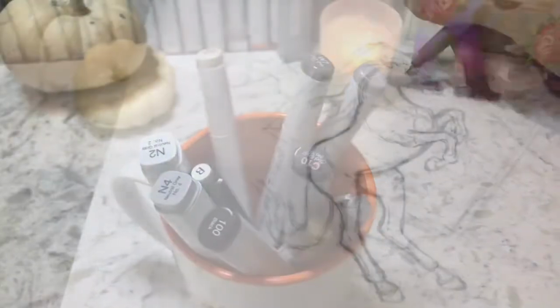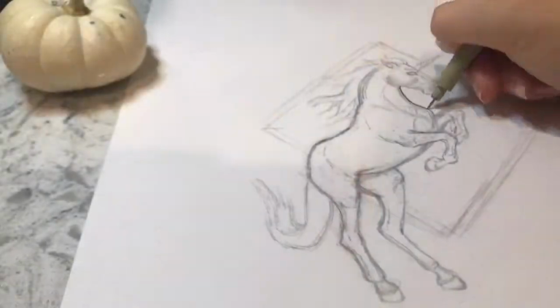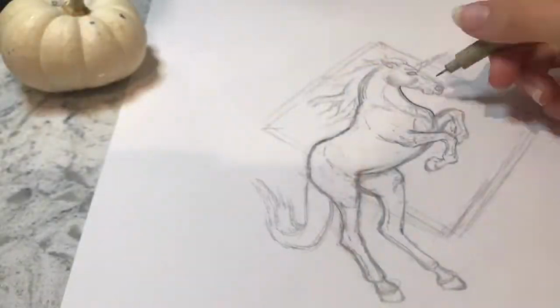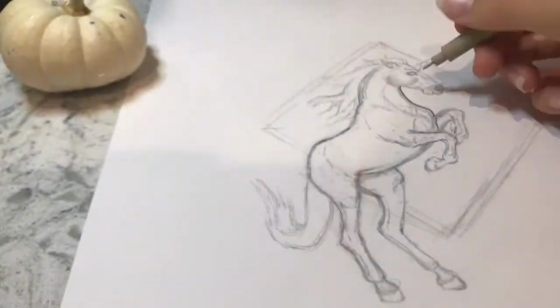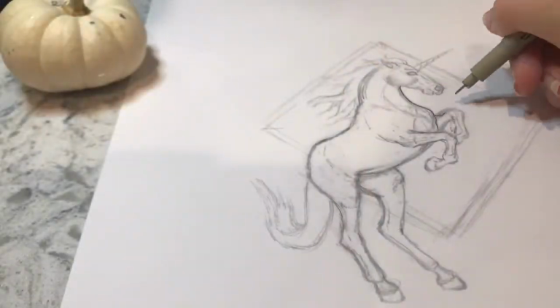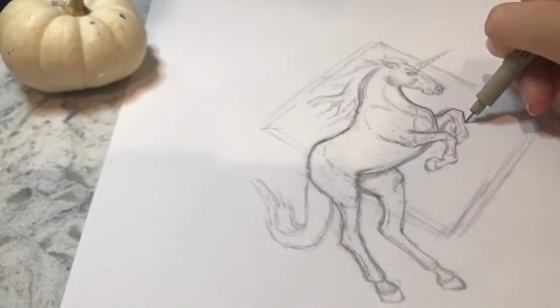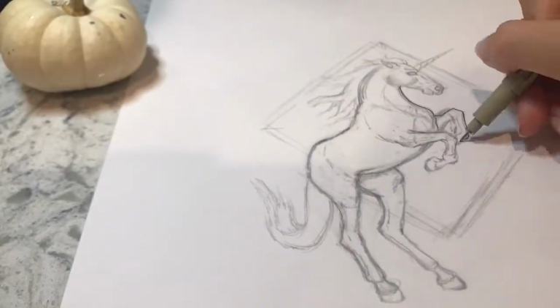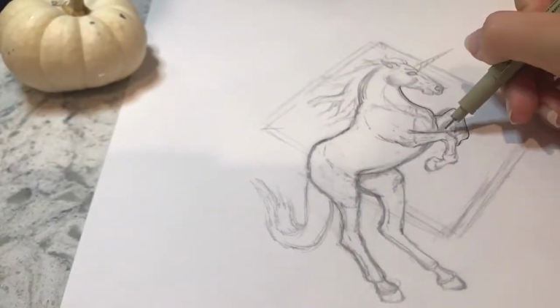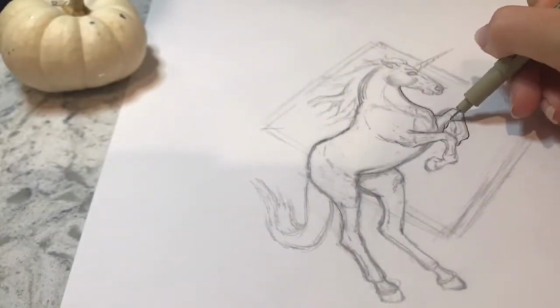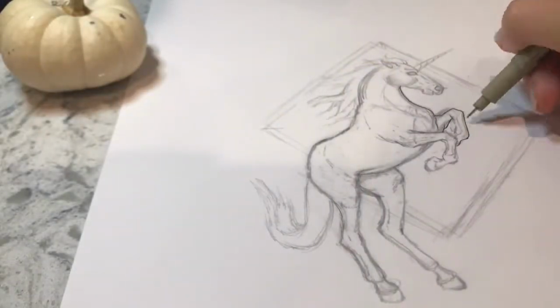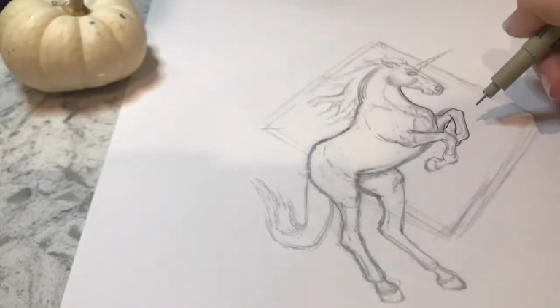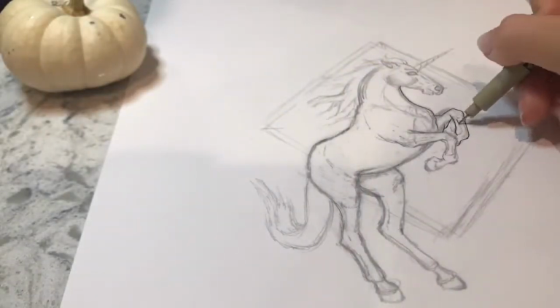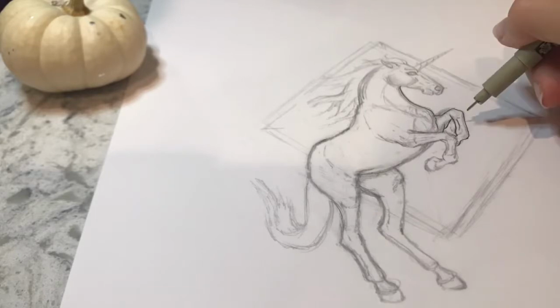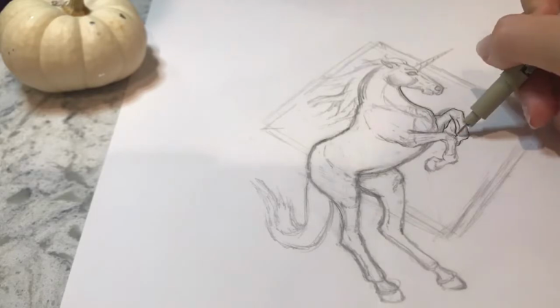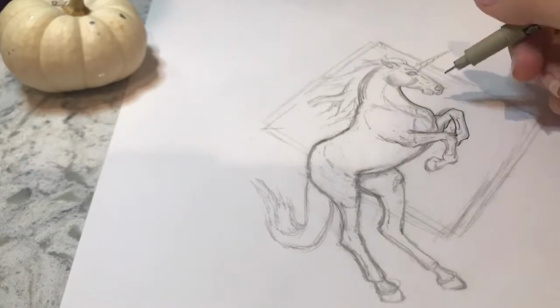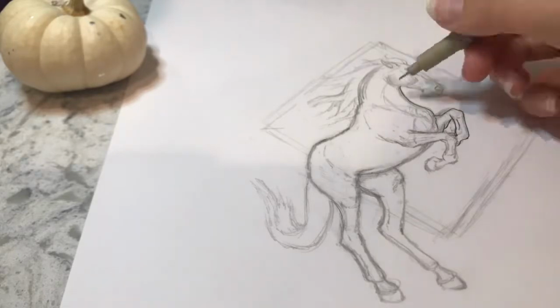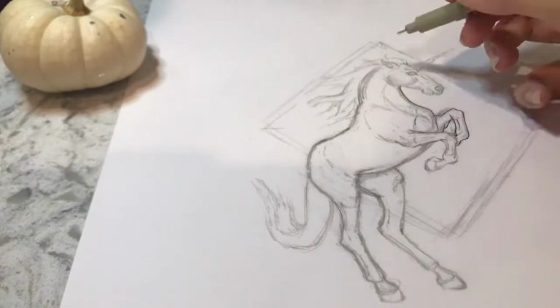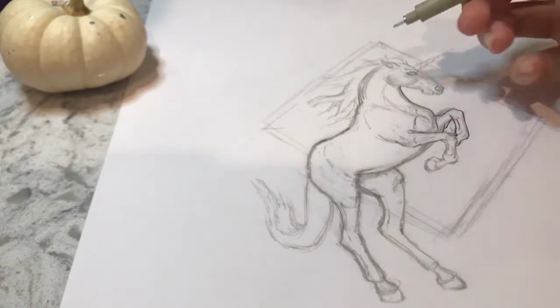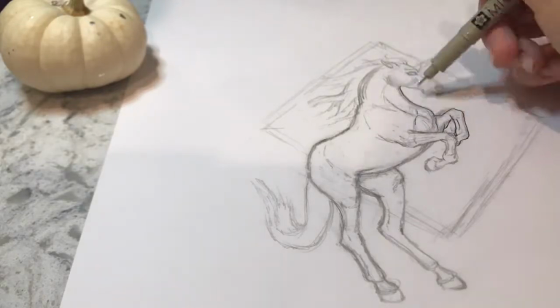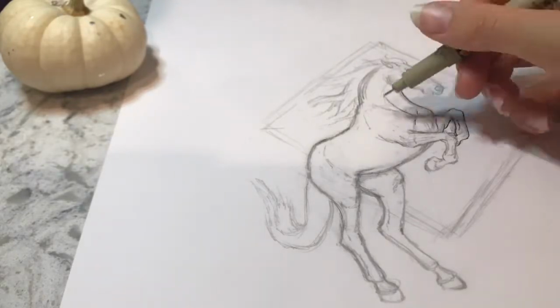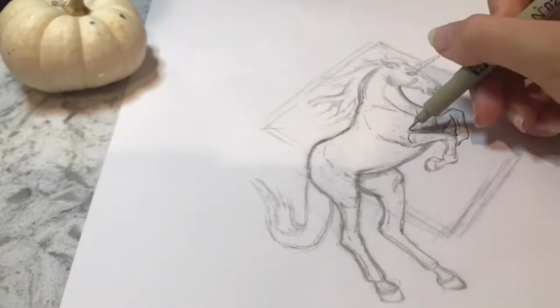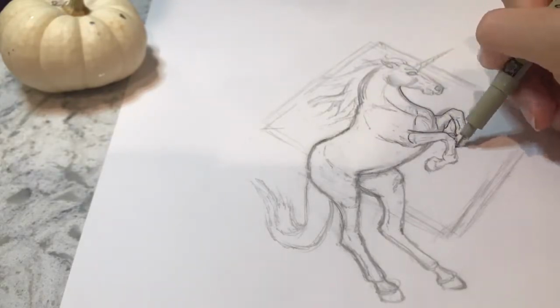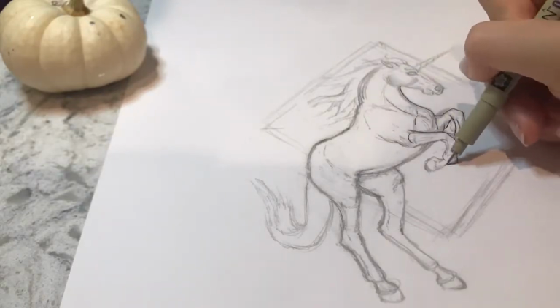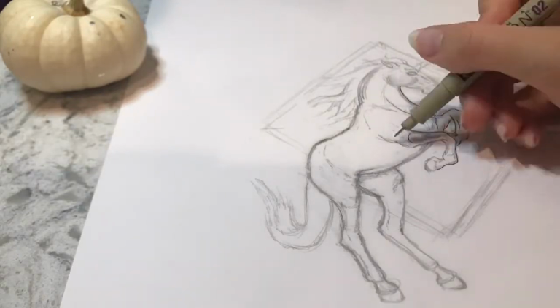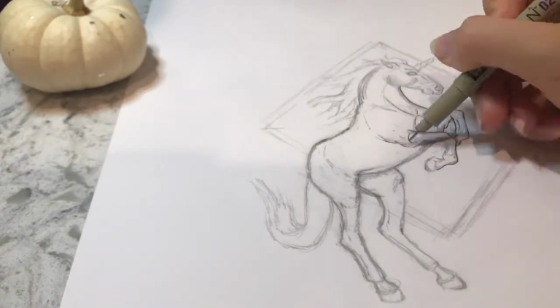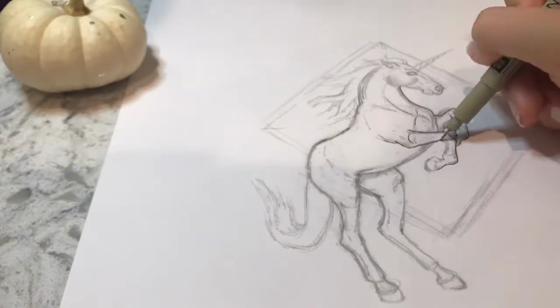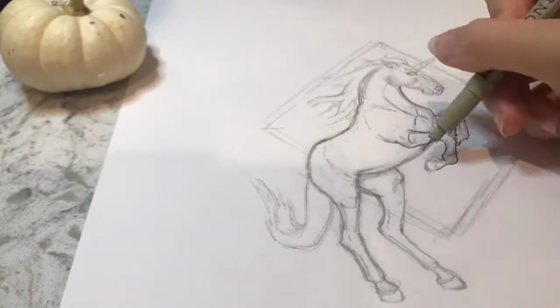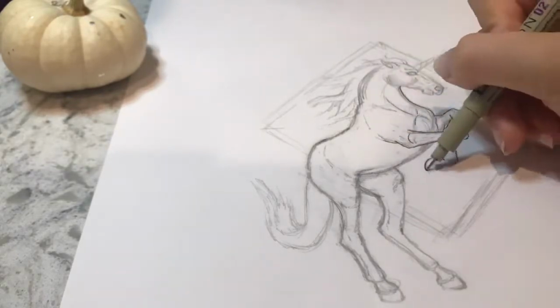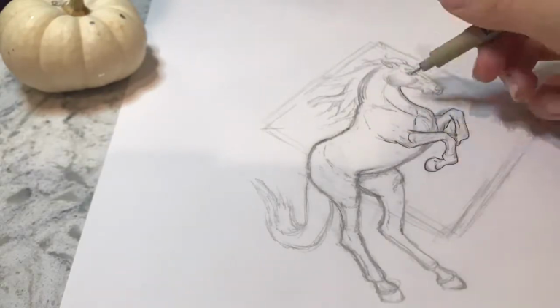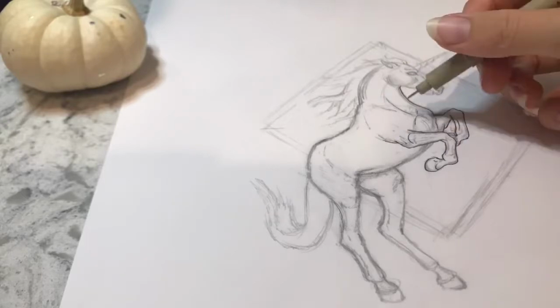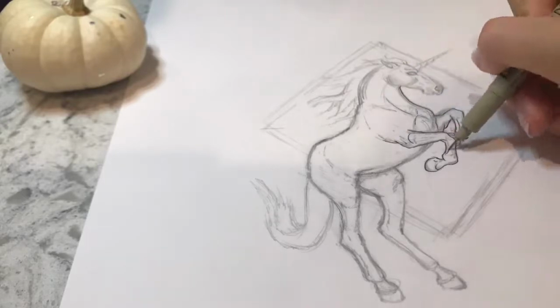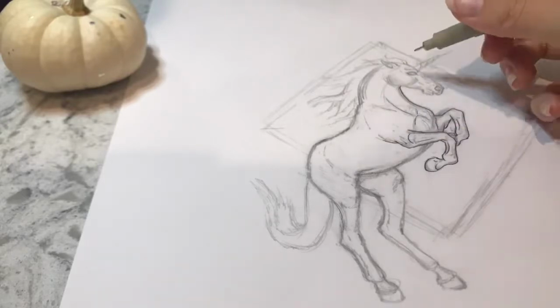Happy day 7 of Inktober! Can you believe it, we're already an entire week into Inktober. About a quarter of the way is done, I guess.